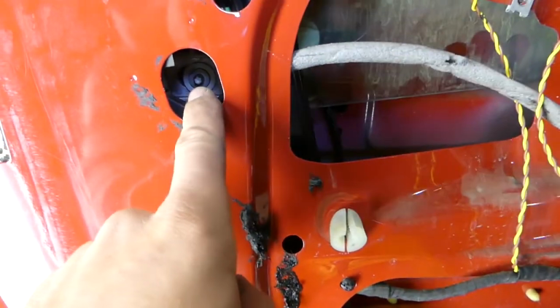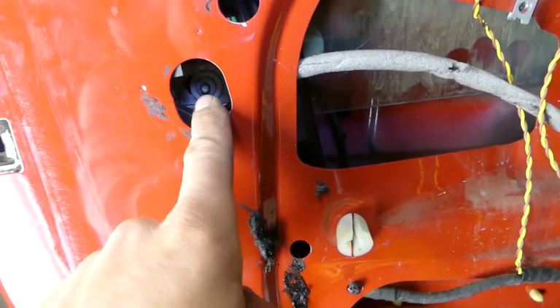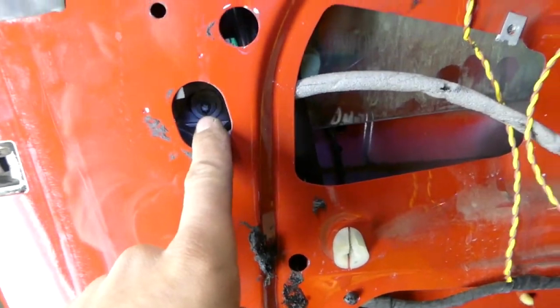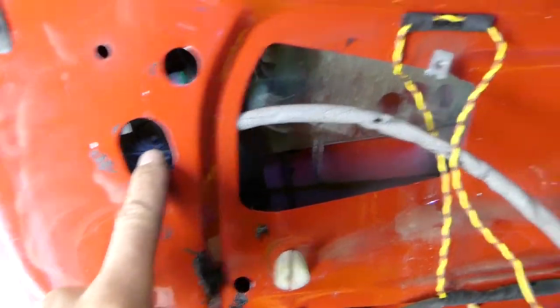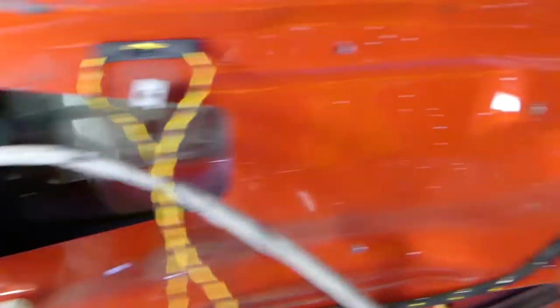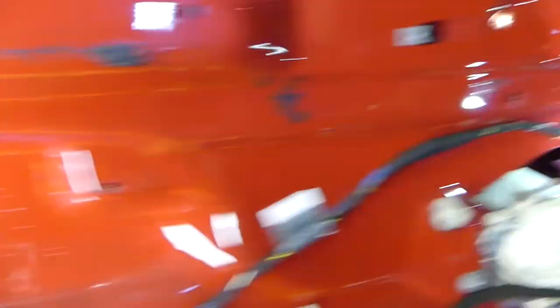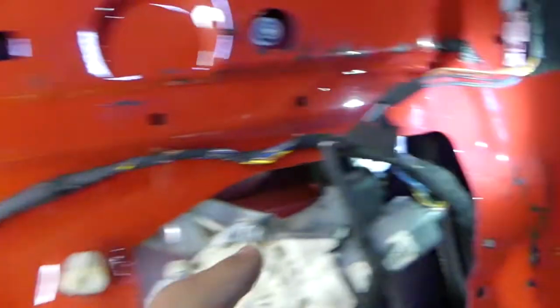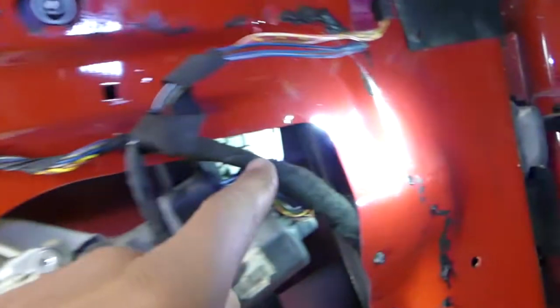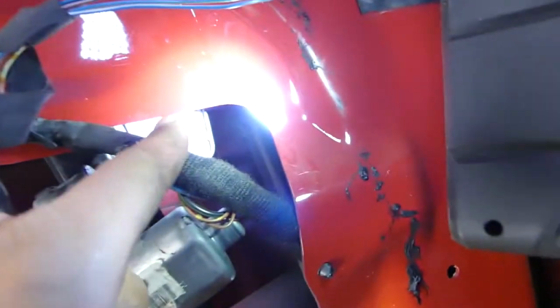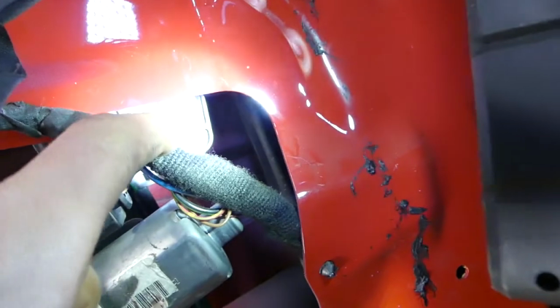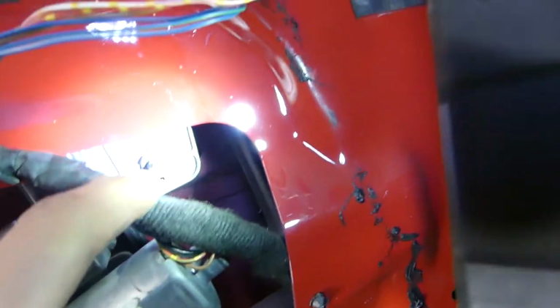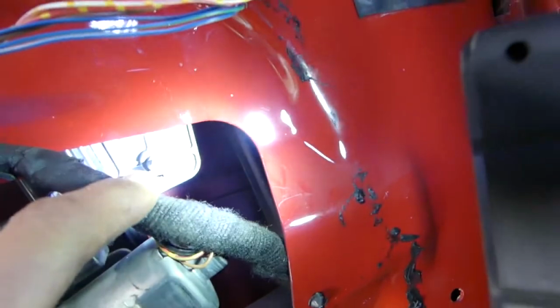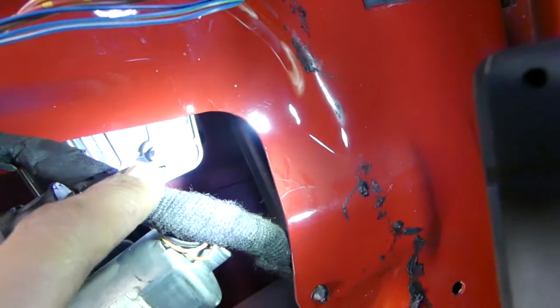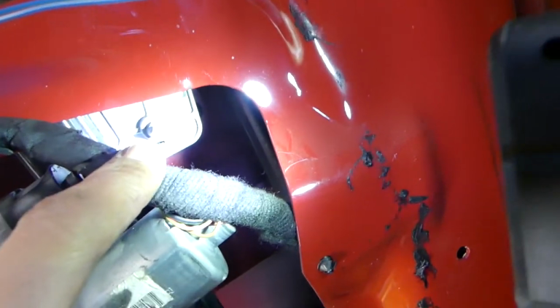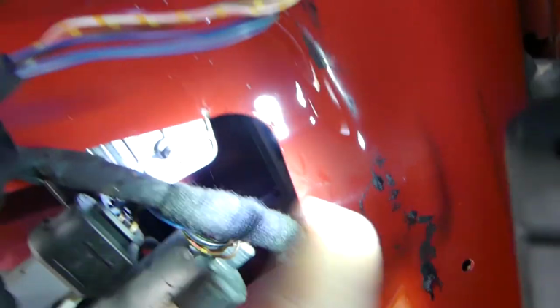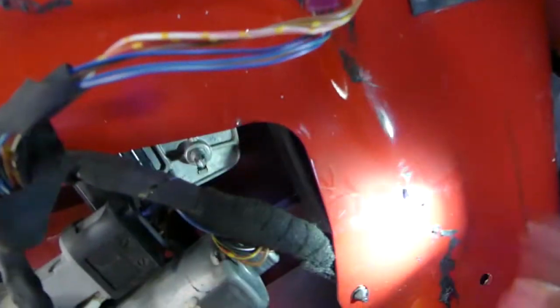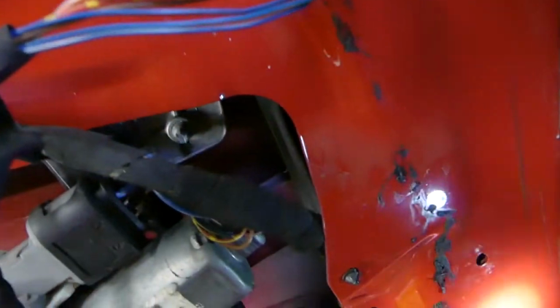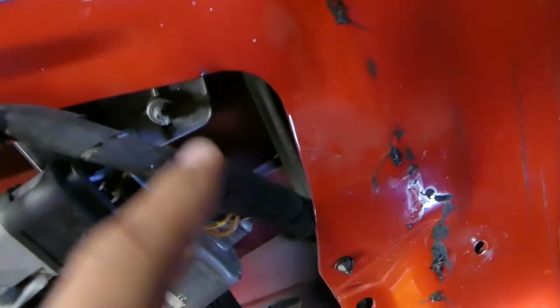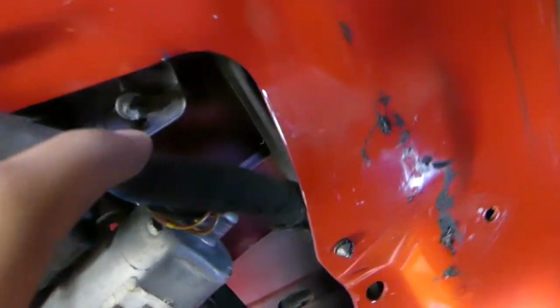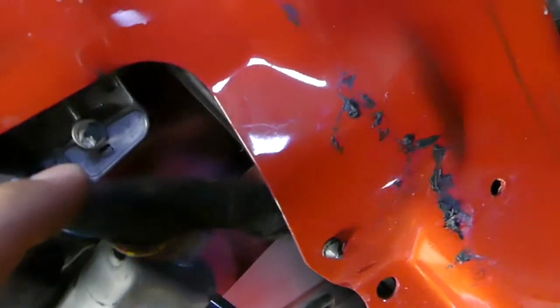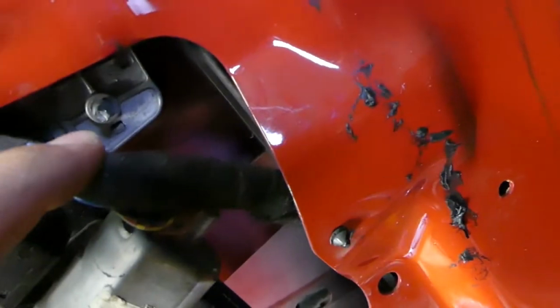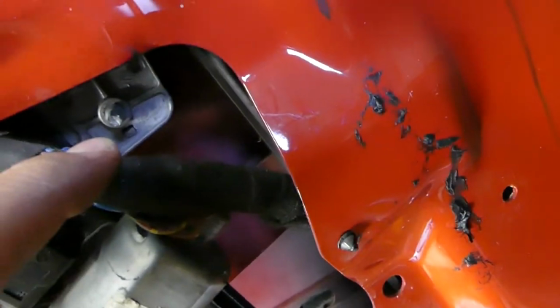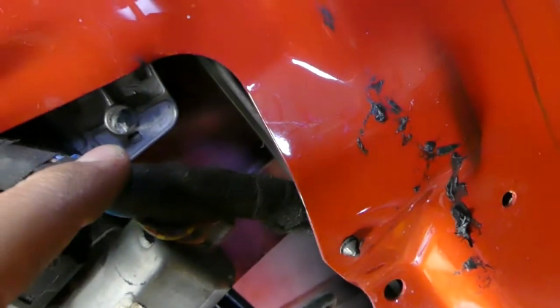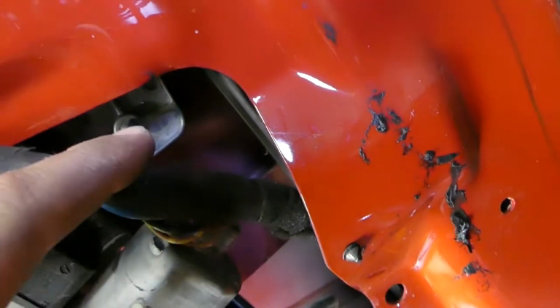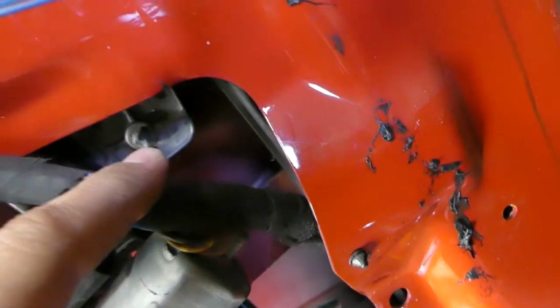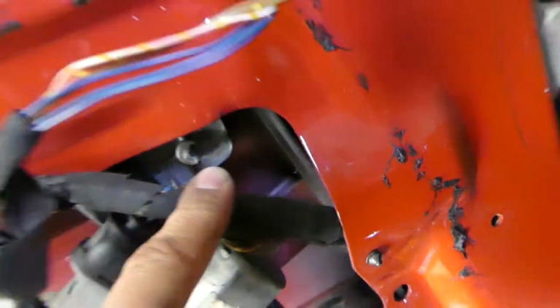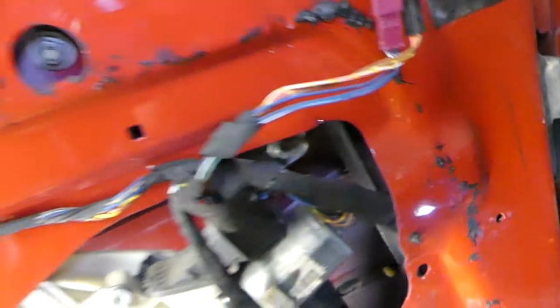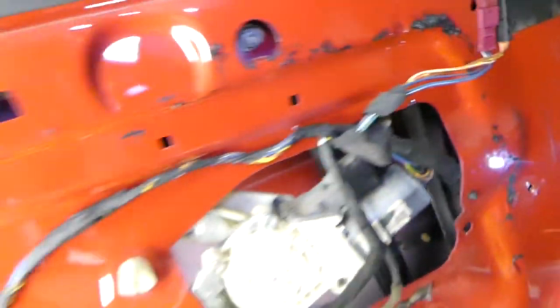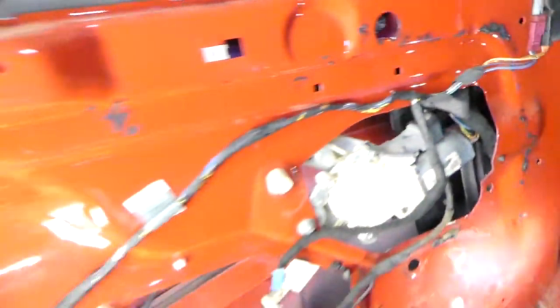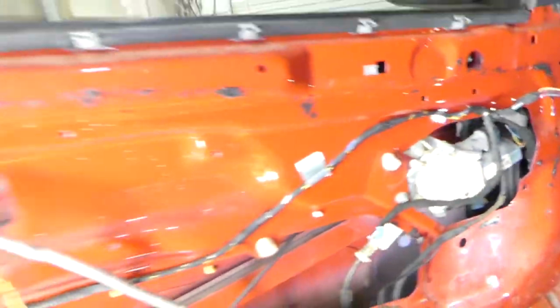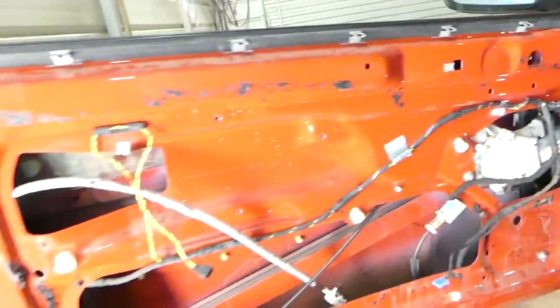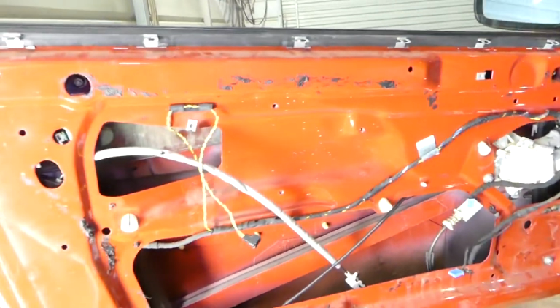This is one of the bolts, and this is the second bolt right here. You can see — this is the second bolt that we'll need to adjust.